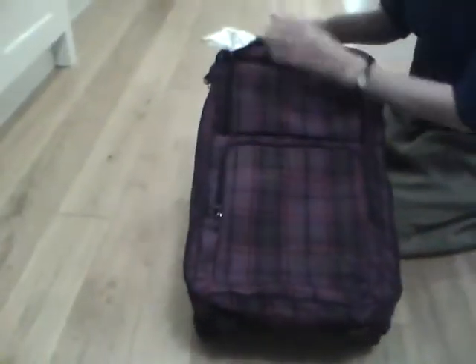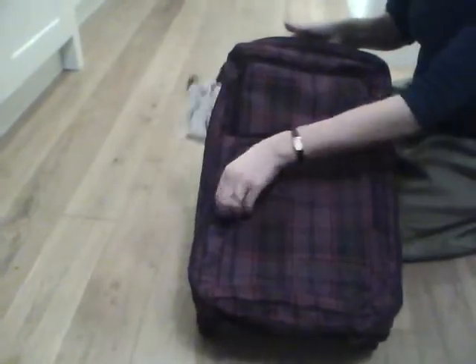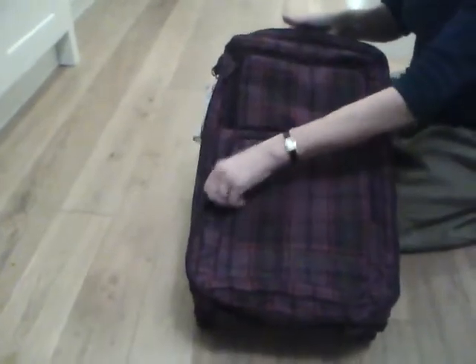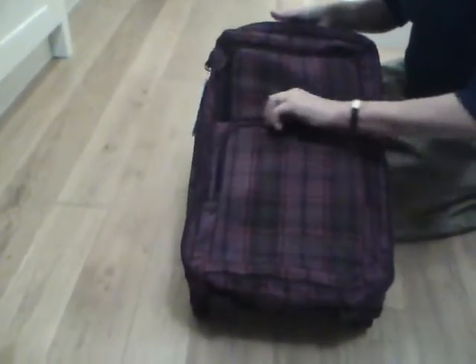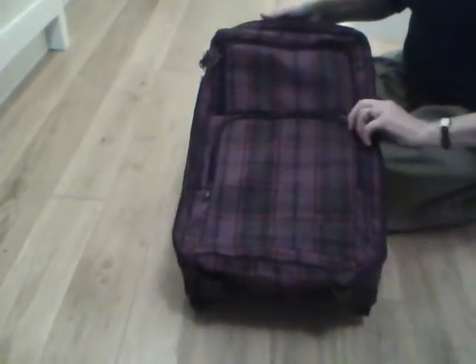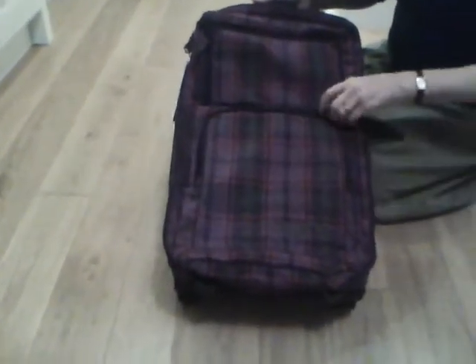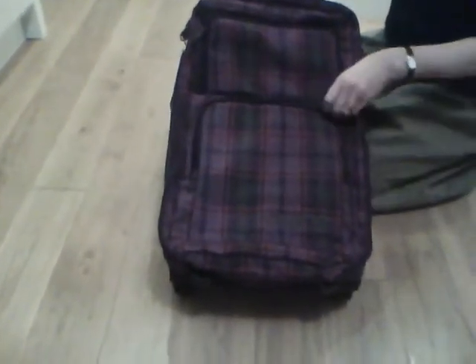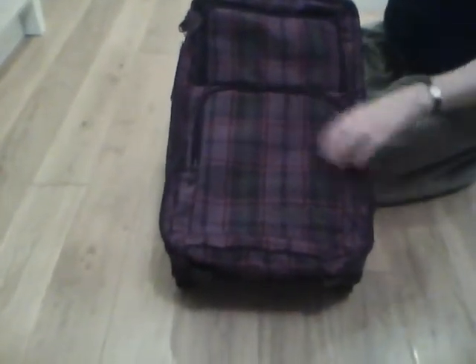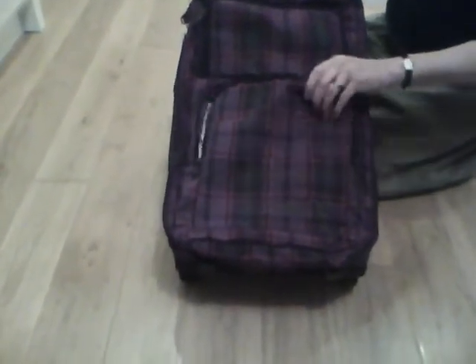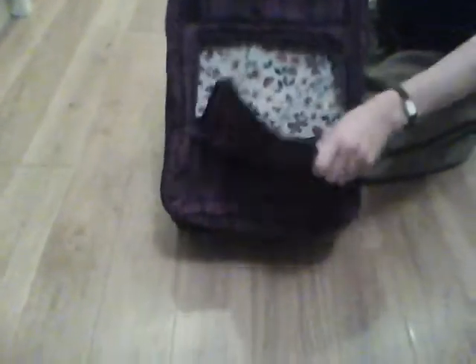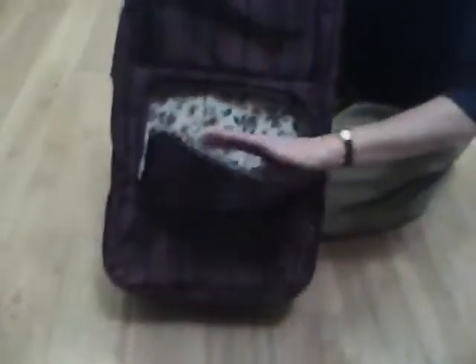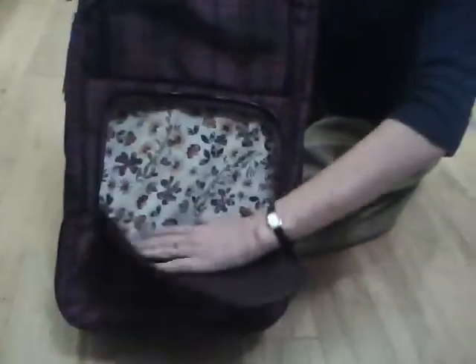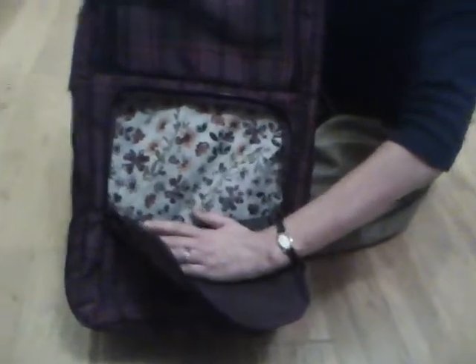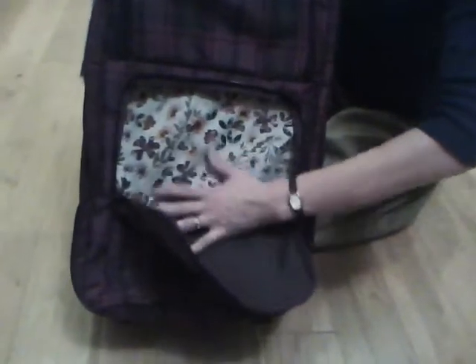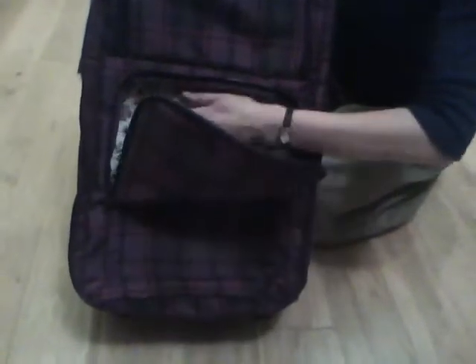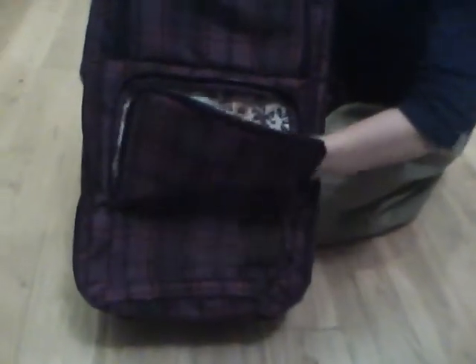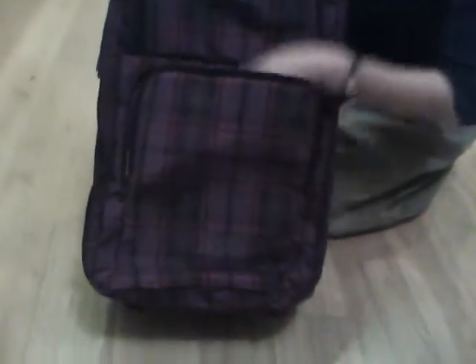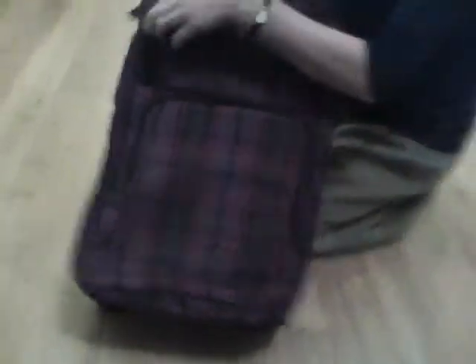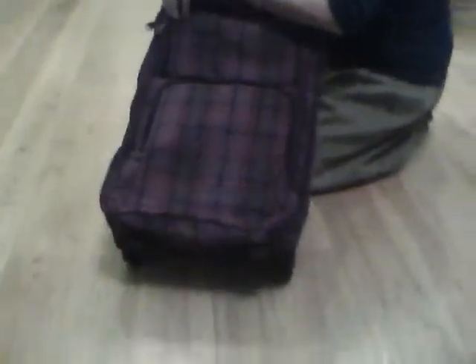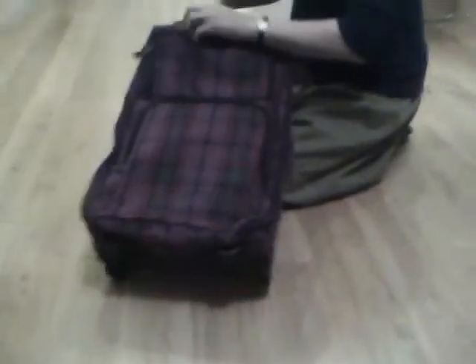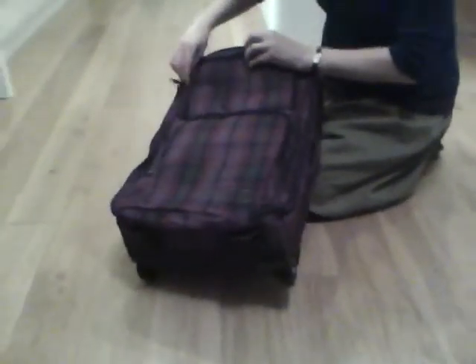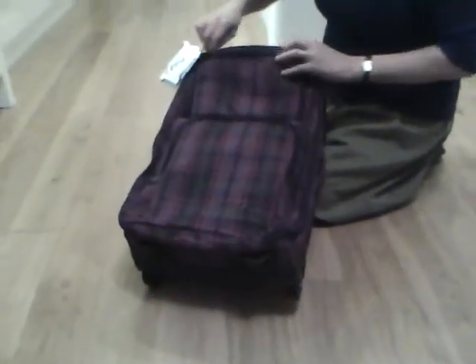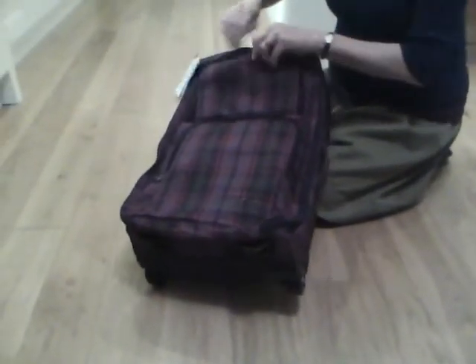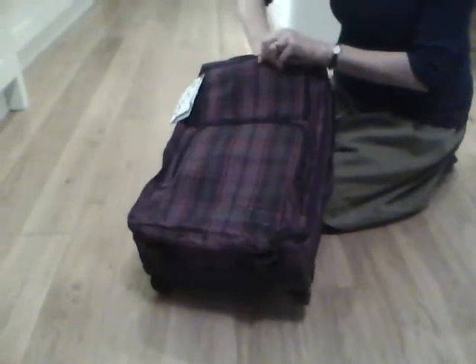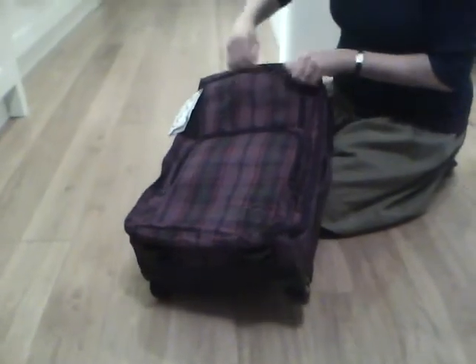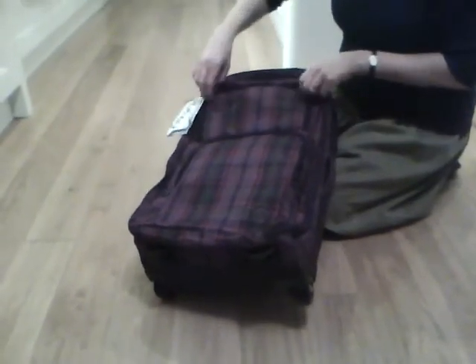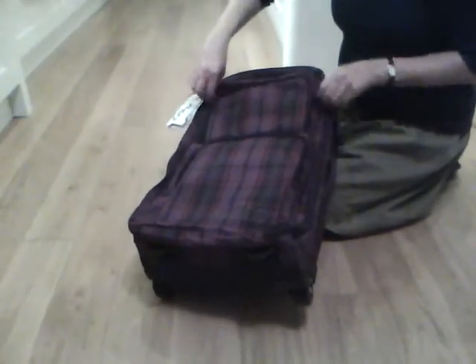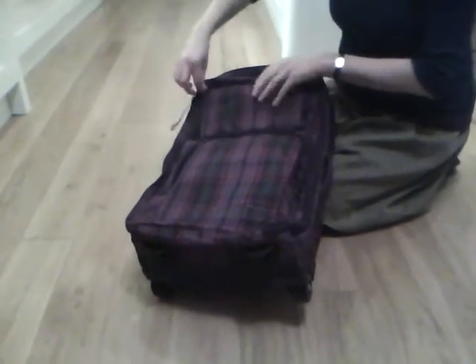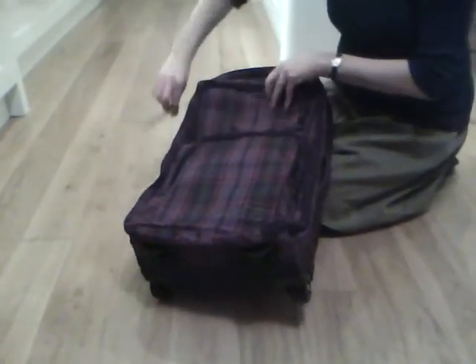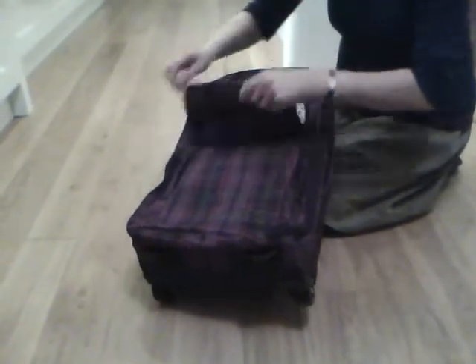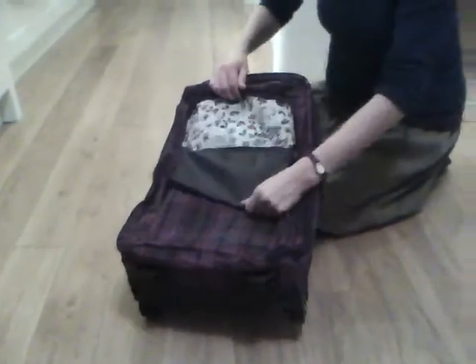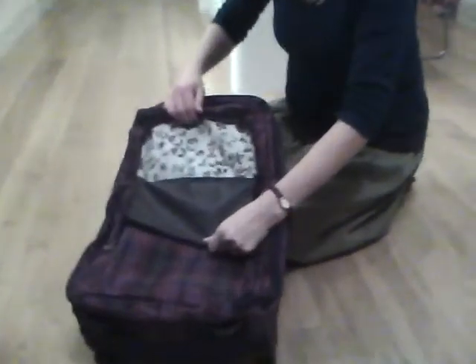And on the exterior, these are actually pretty roomy spaces here, again with a contrasting floral interior. And this one you could either open just to put your hand in, or you could open it fully.